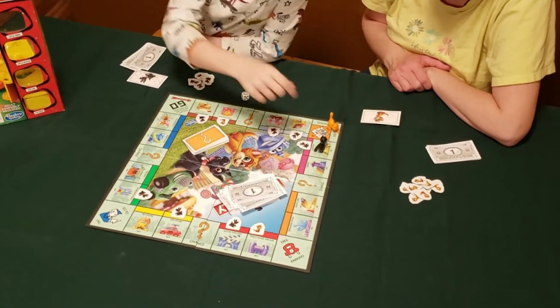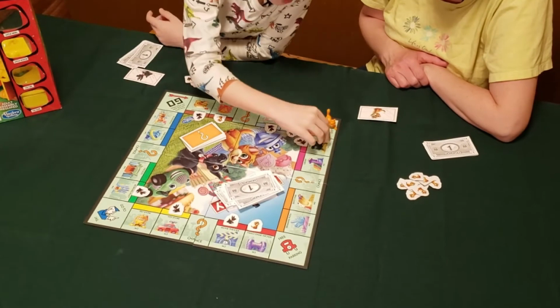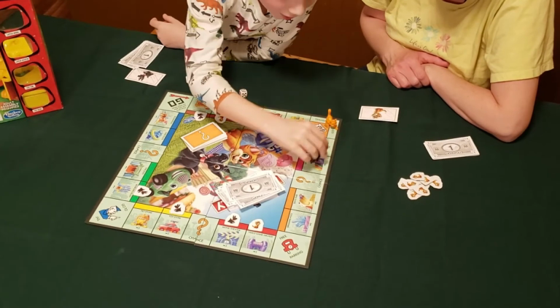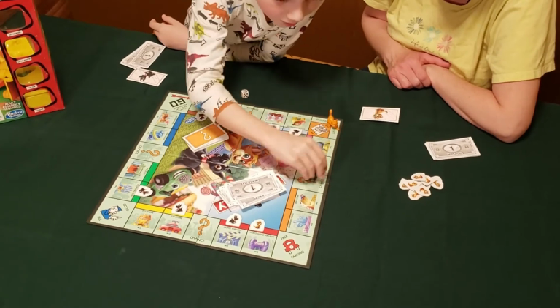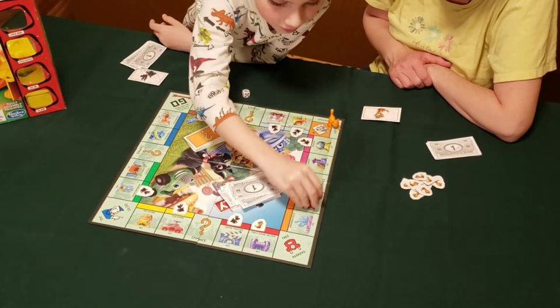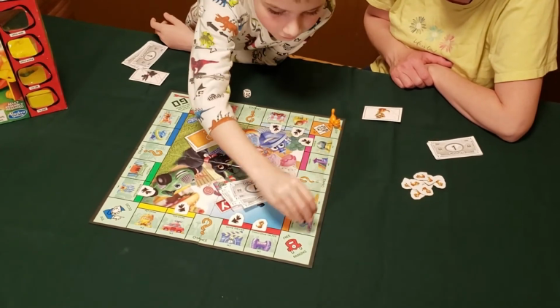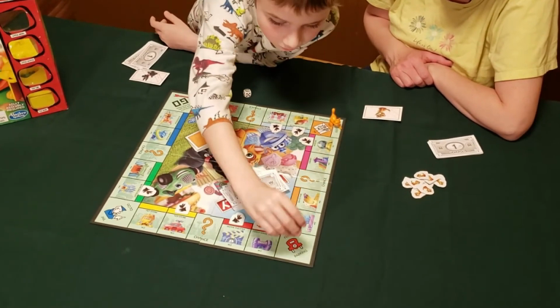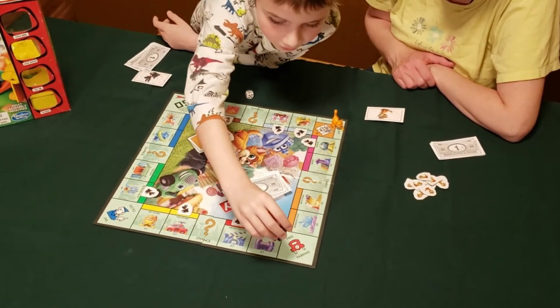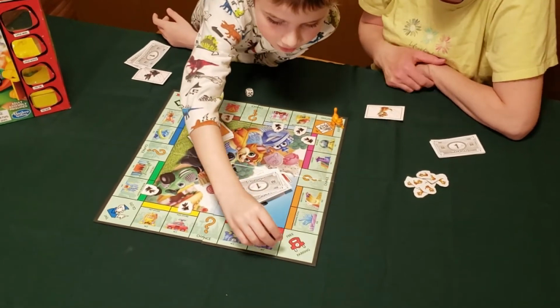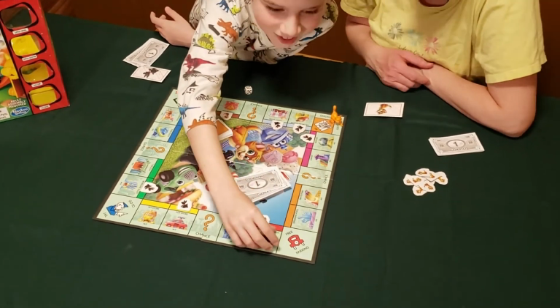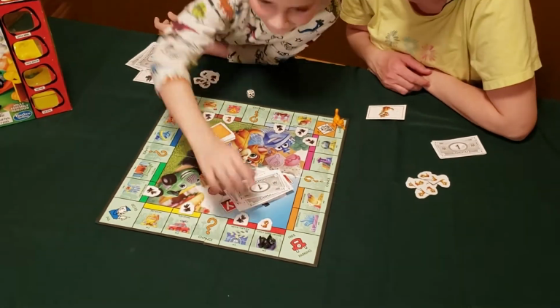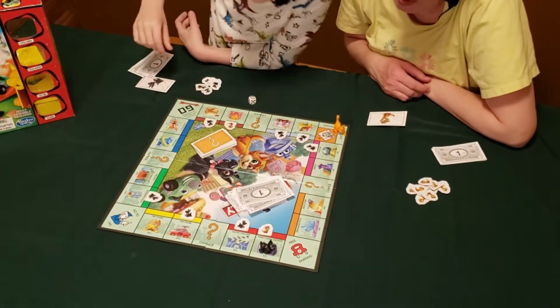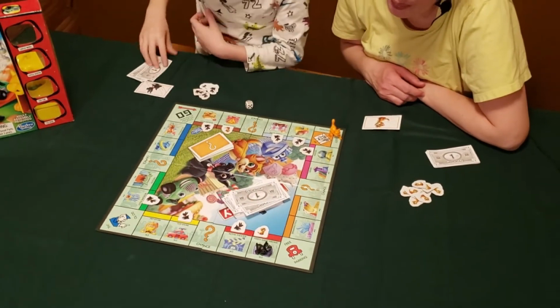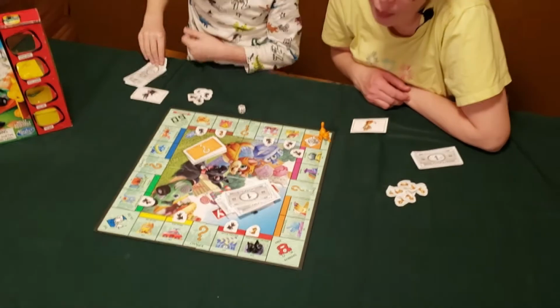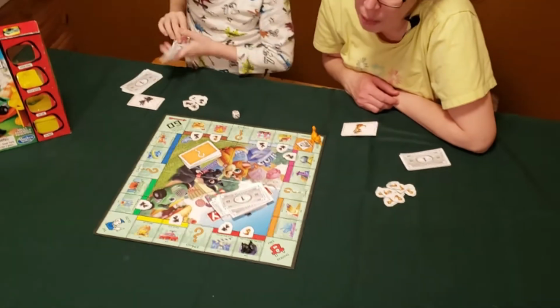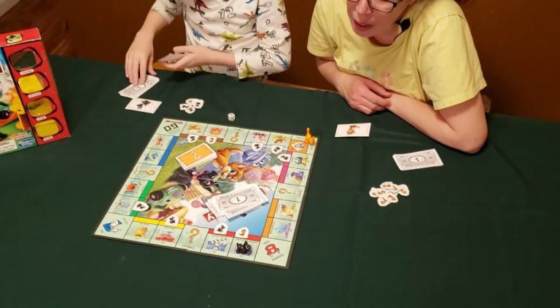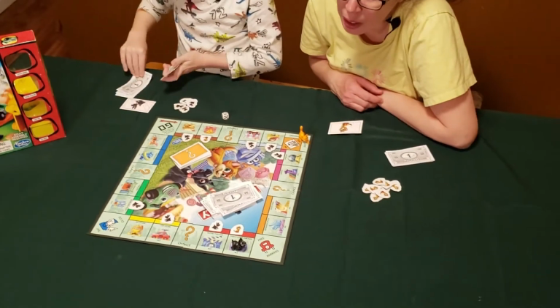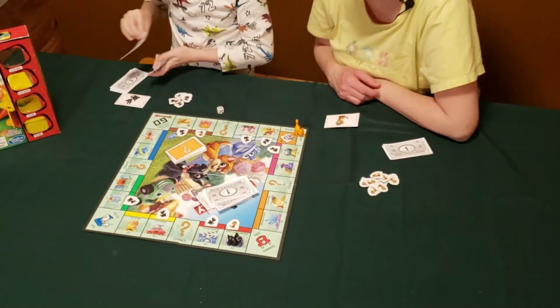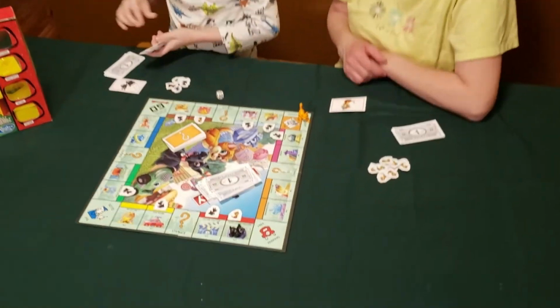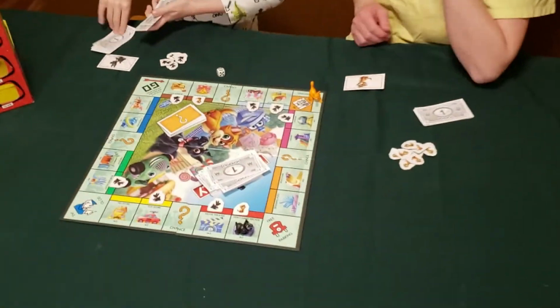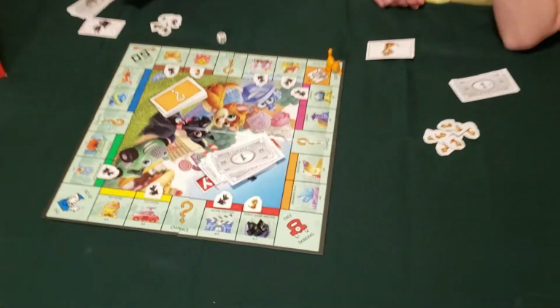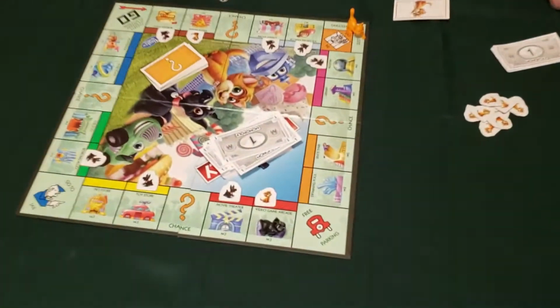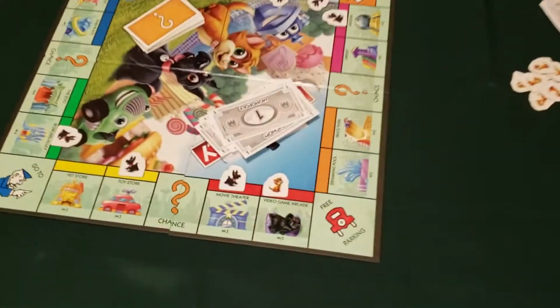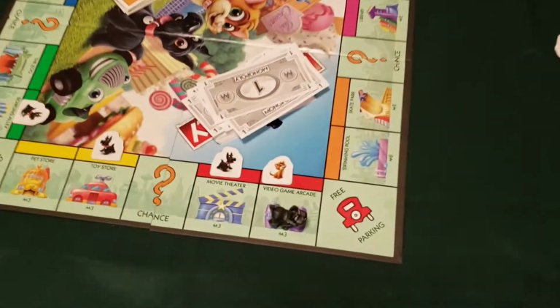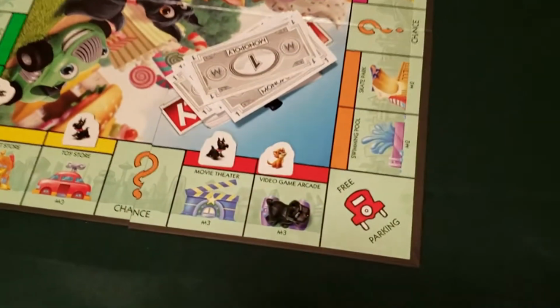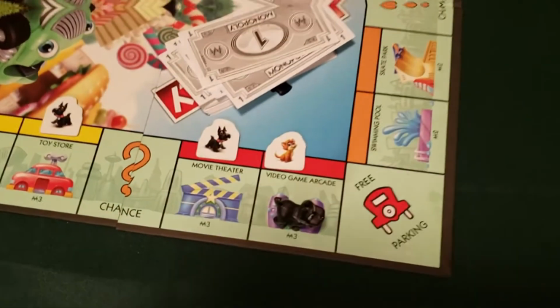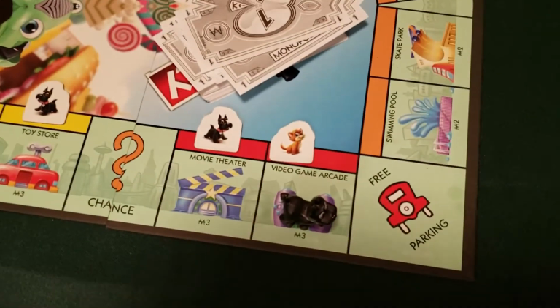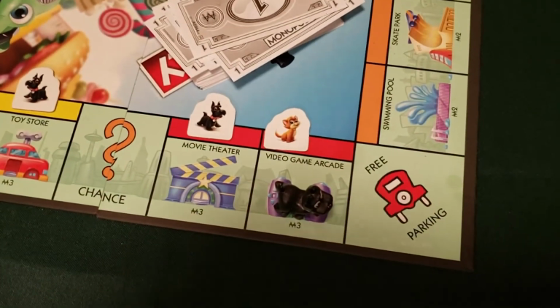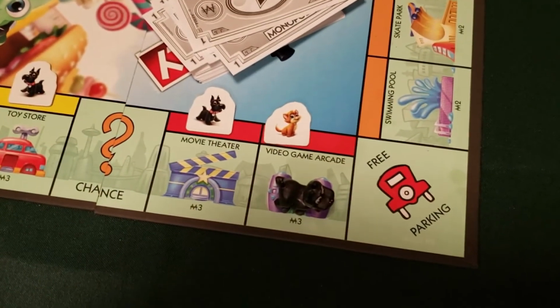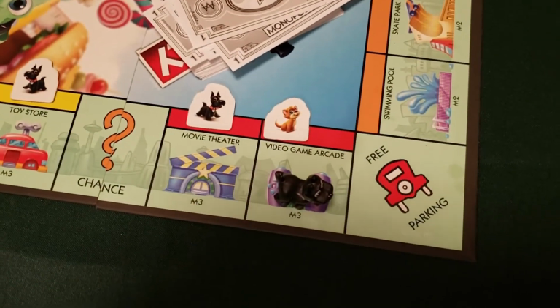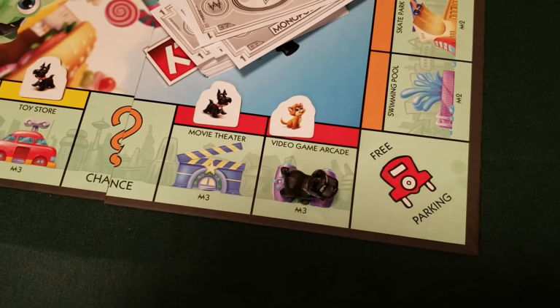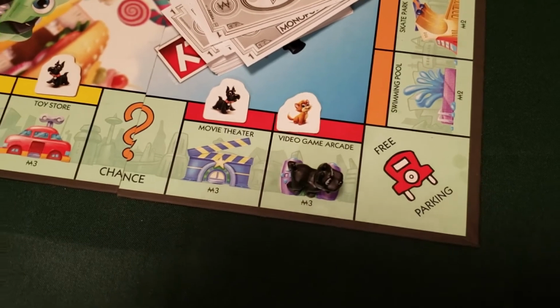Mom rolls a six and lands on Eli's toy store. You owe me three dollars. Yes! I hate paying. I know — that's the bad part of the game. That's the chance we take.